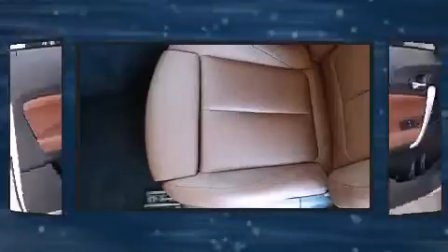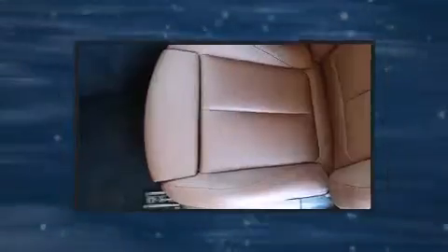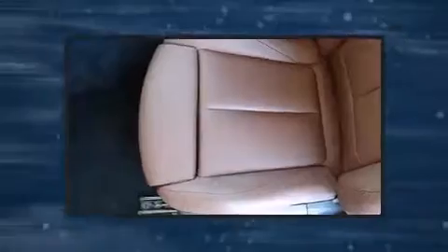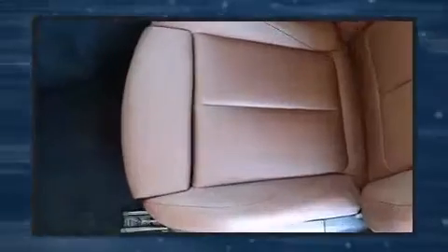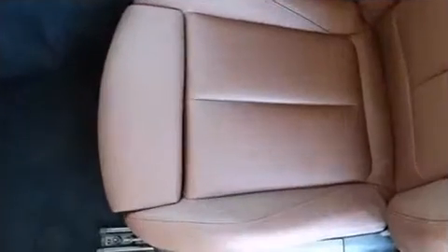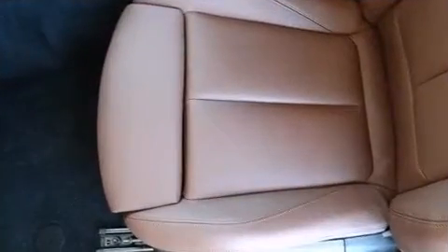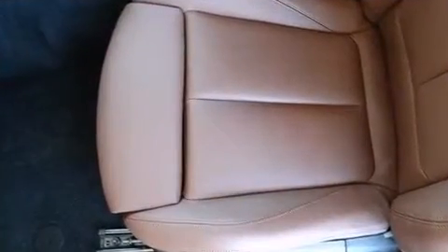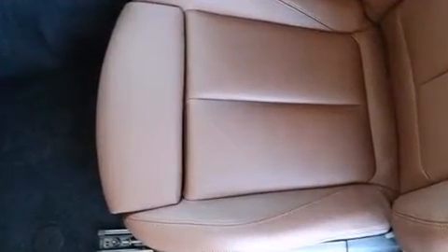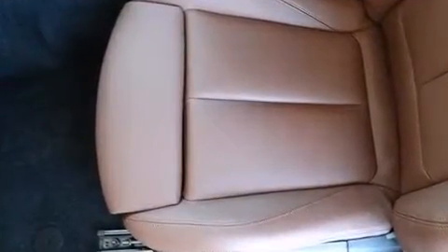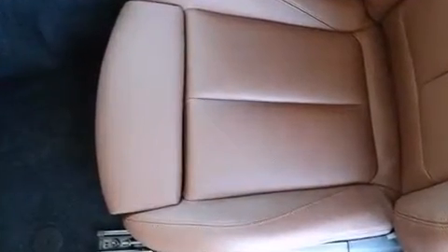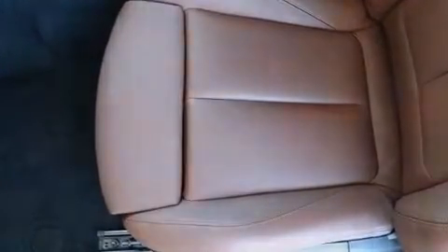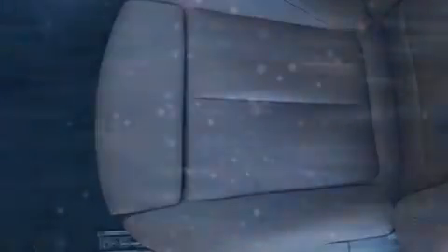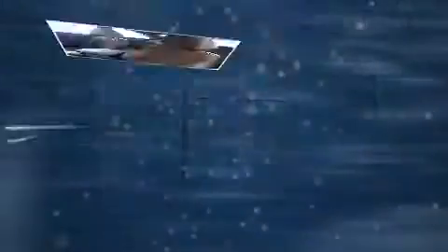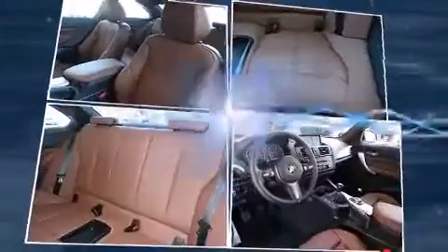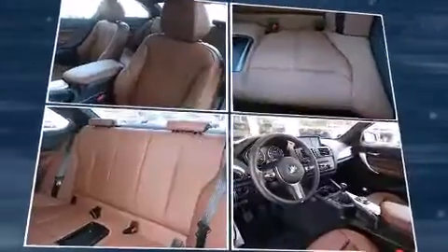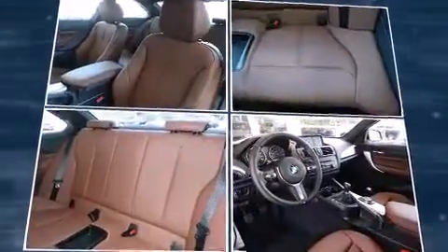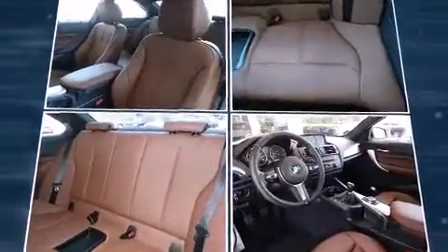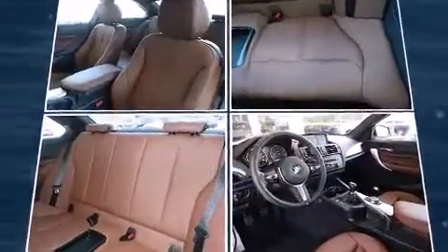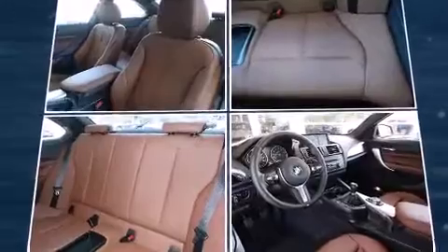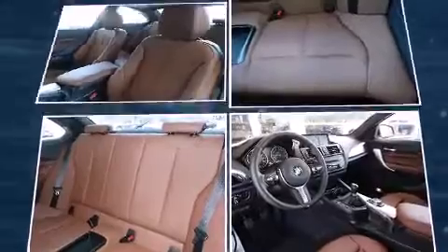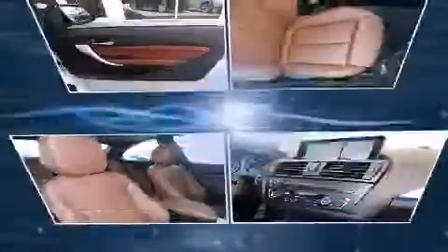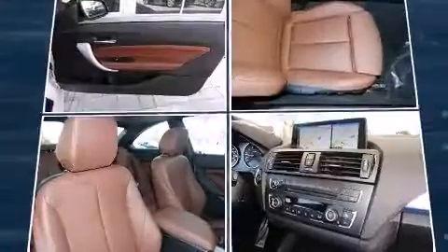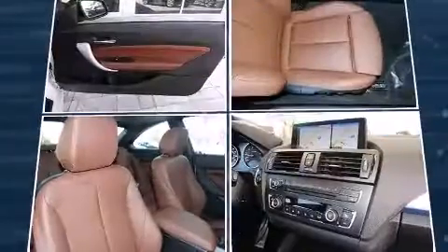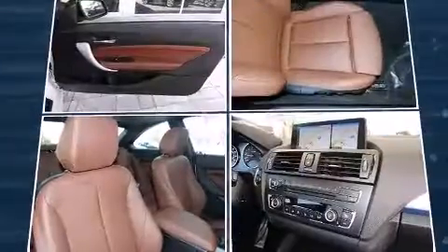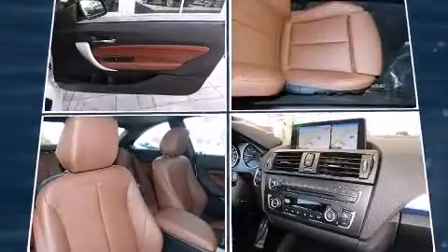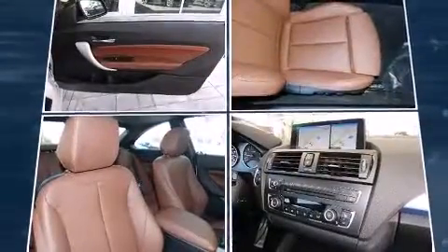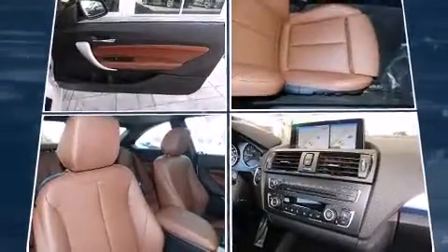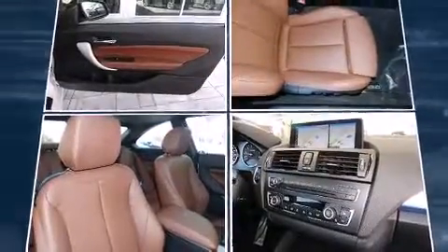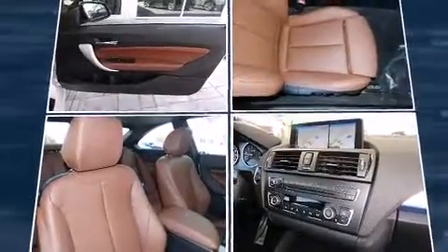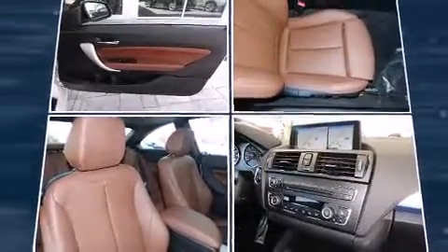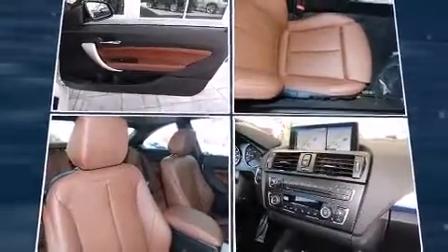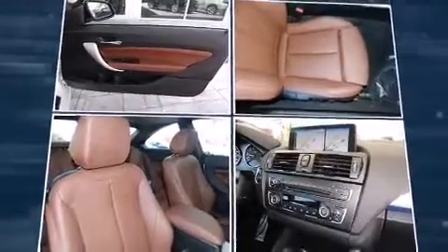Top features include rain-sensing wipers, leather upholstery, one-touch window functionality, power front seats, automatic dimming door mirrors, and remote keyless entry.